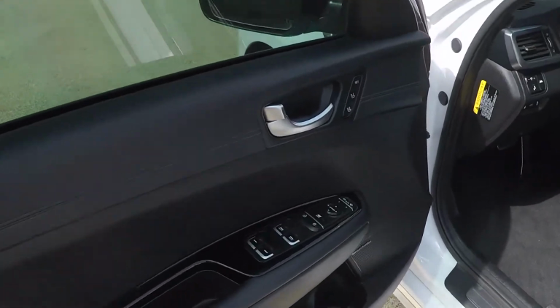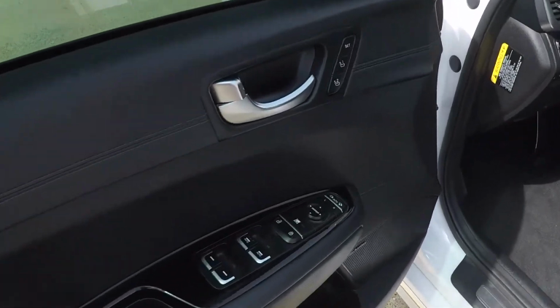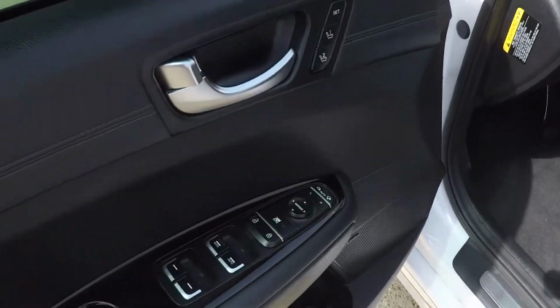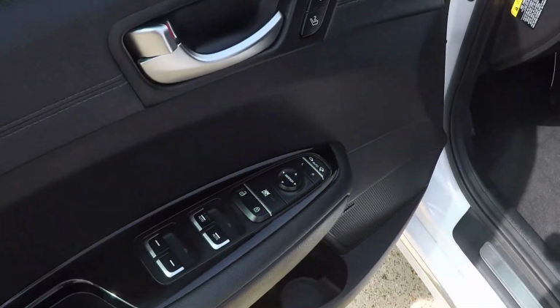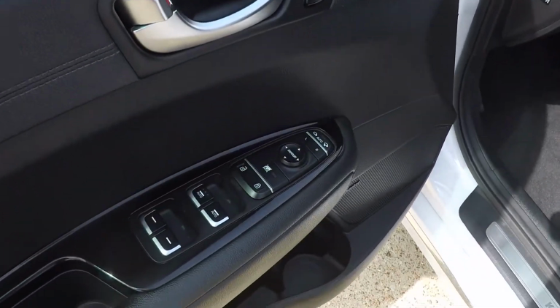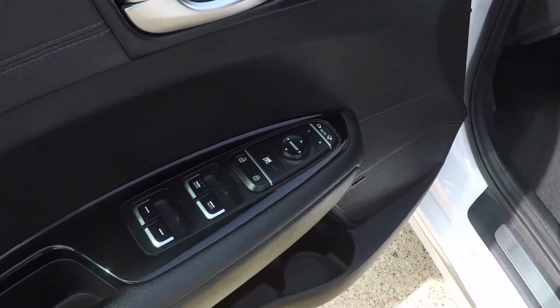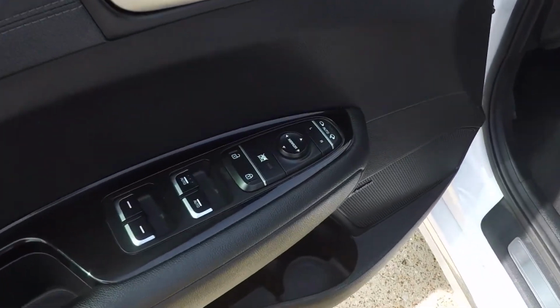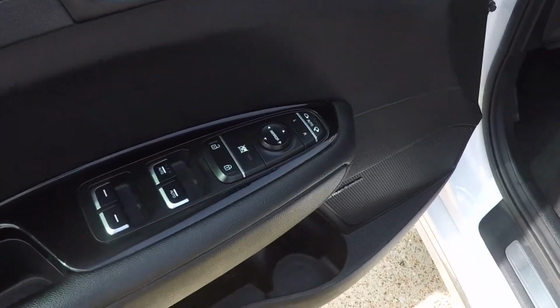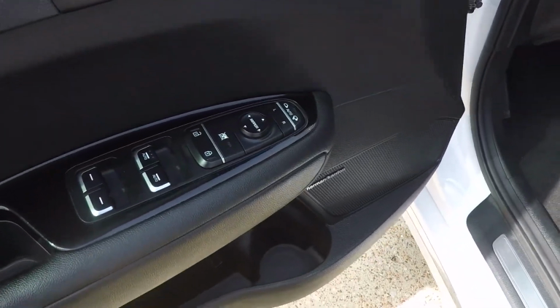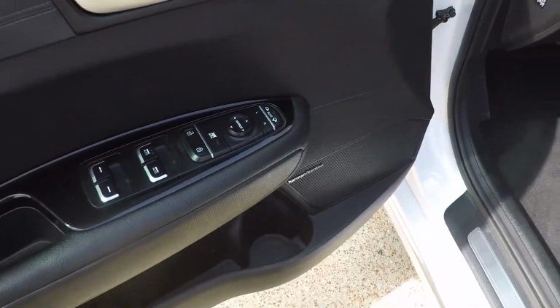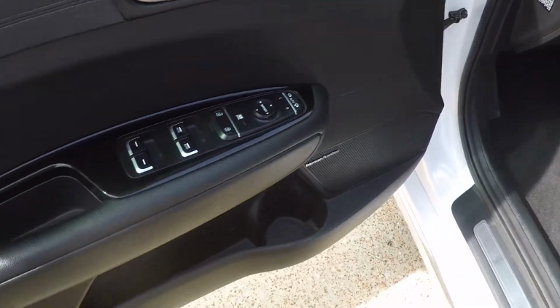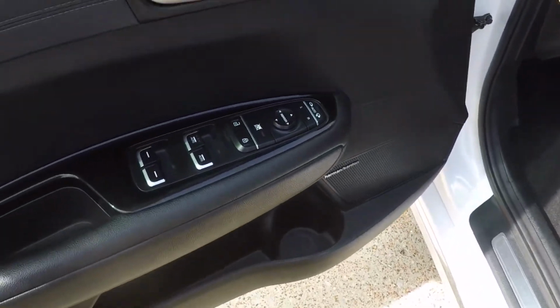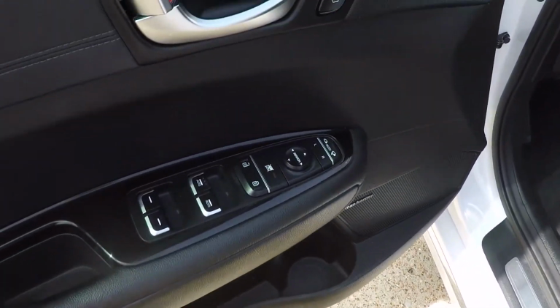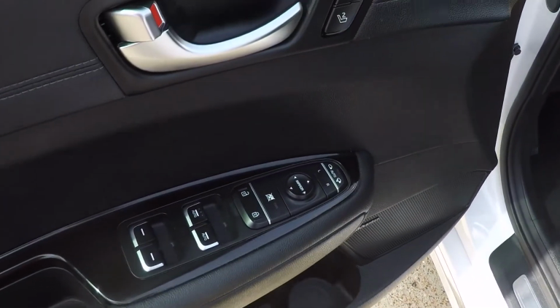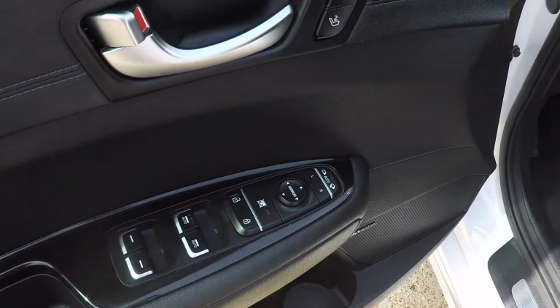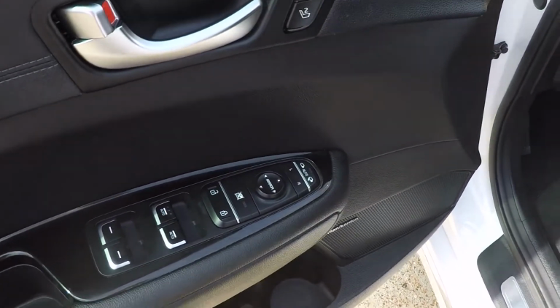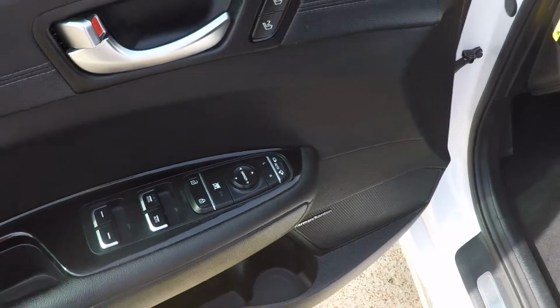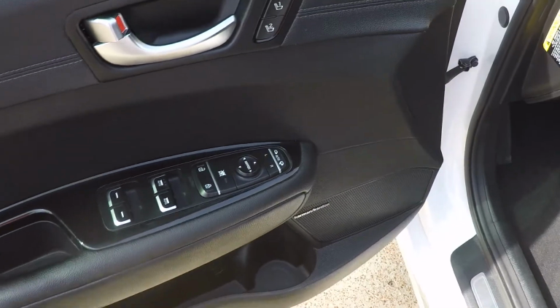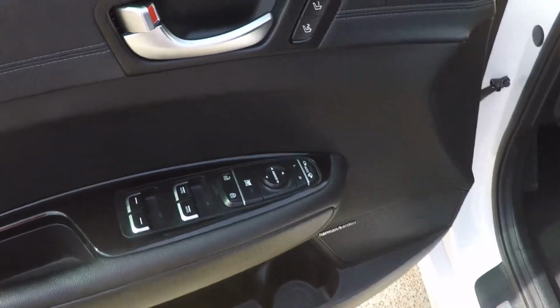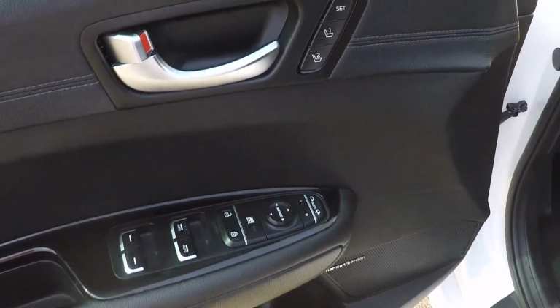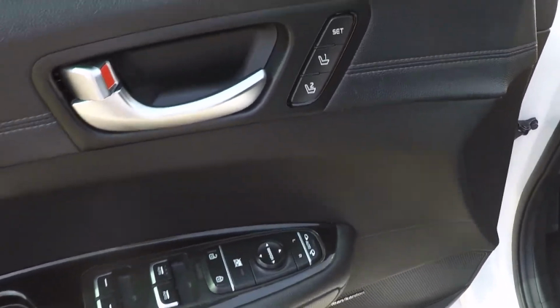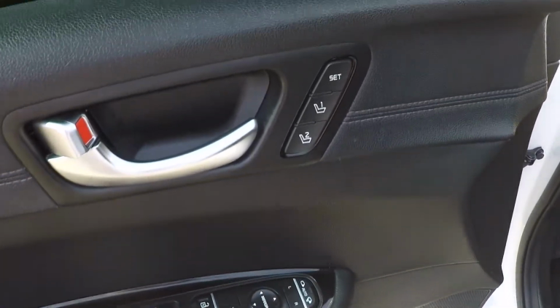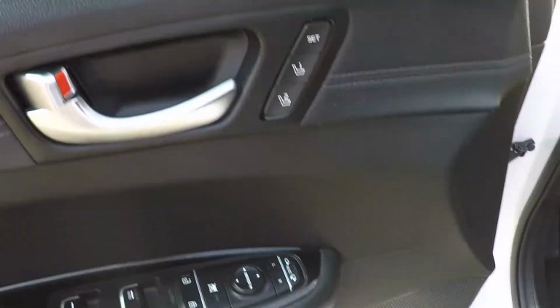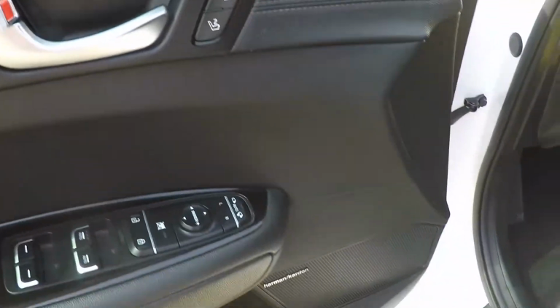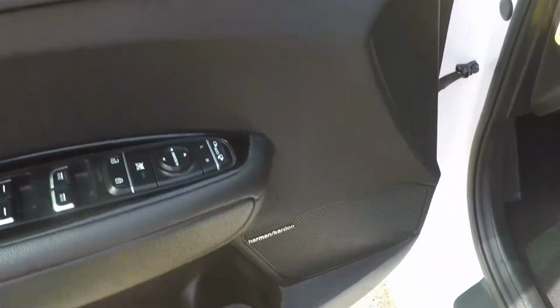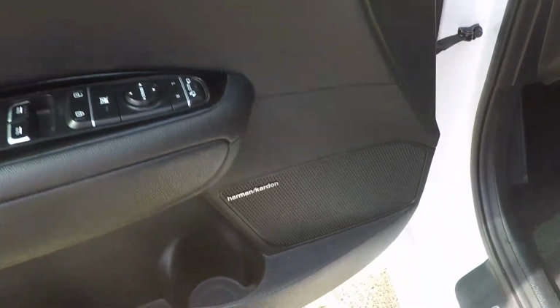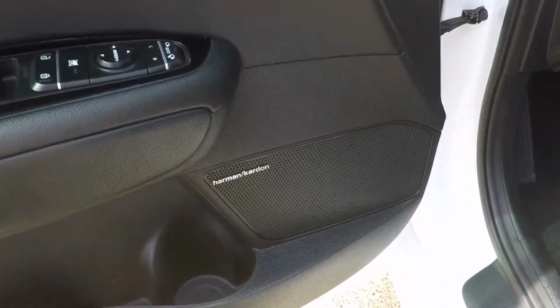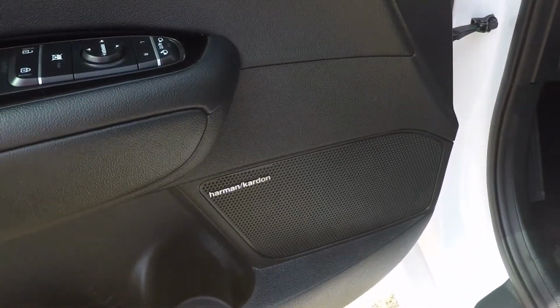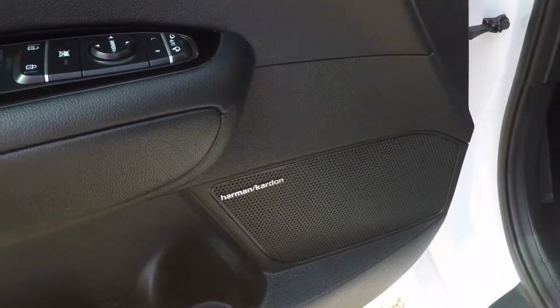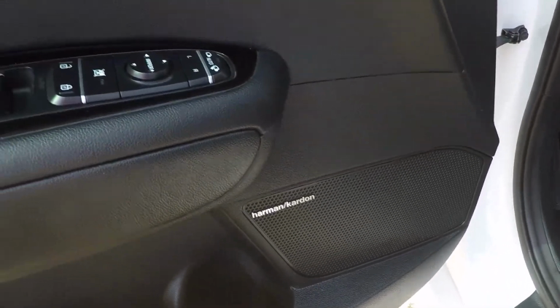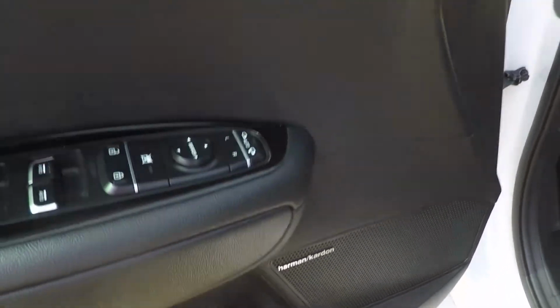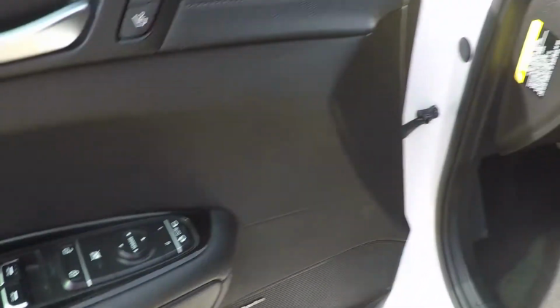We've got power windows, power locks, power mirrors — actually power folding mirrors — memory seat, and a Harman Kardon sound system.